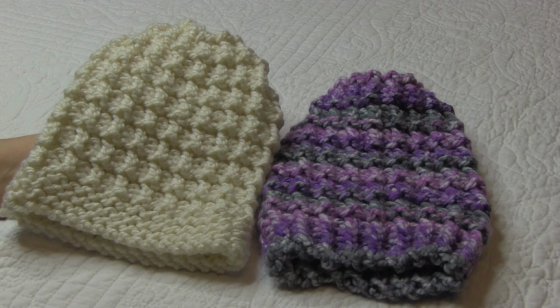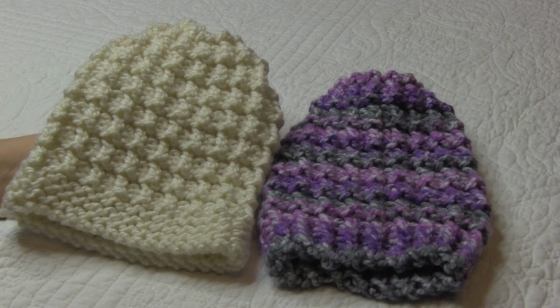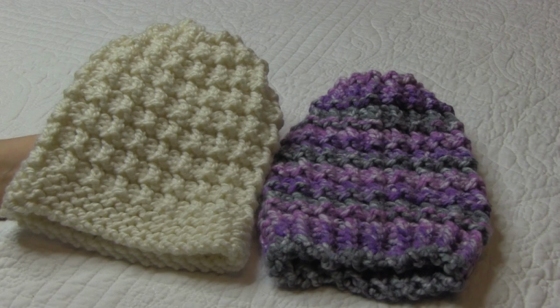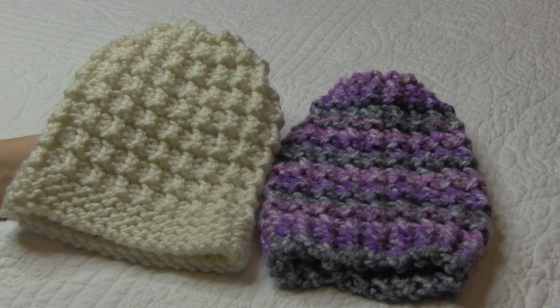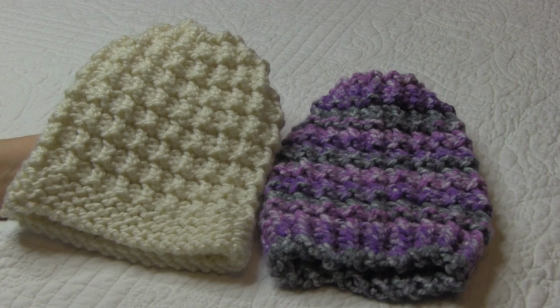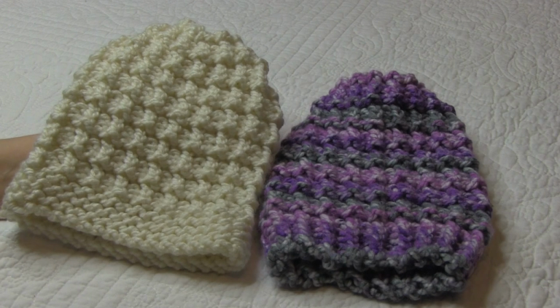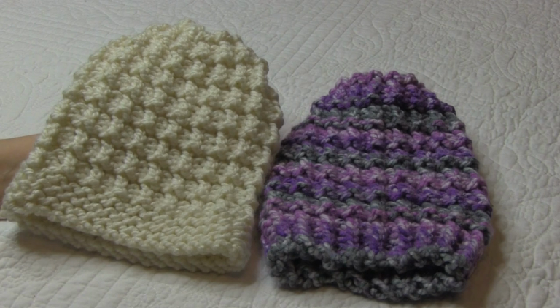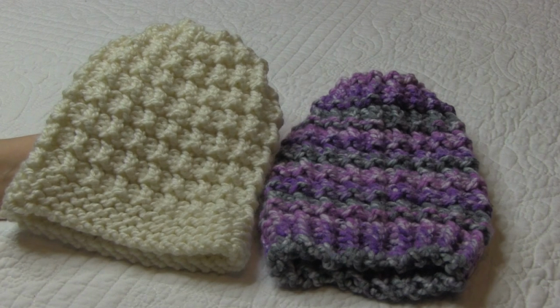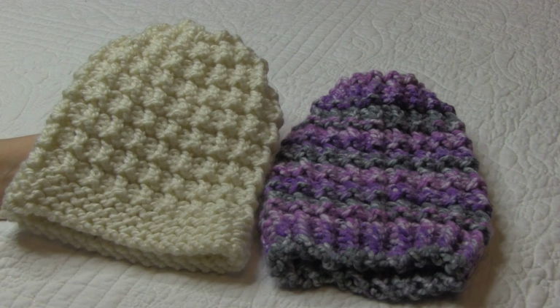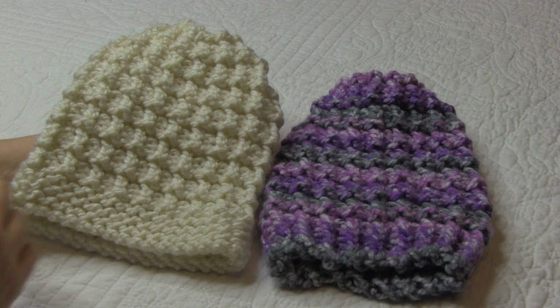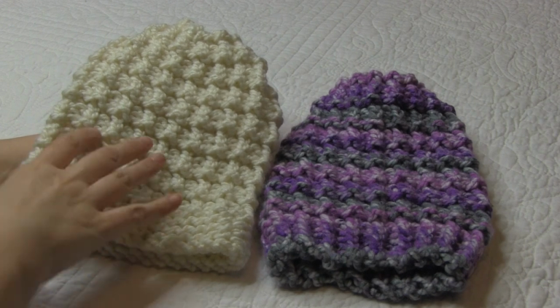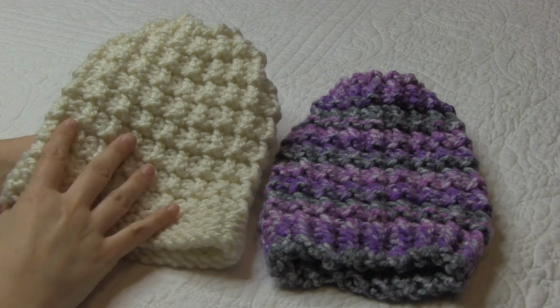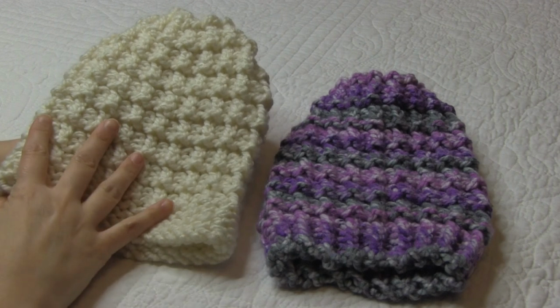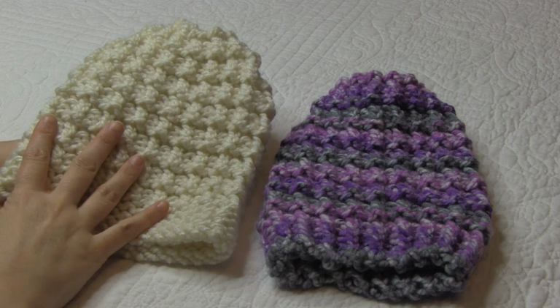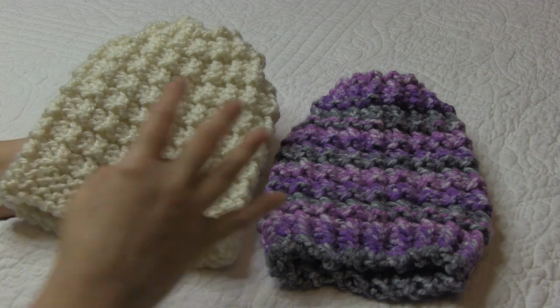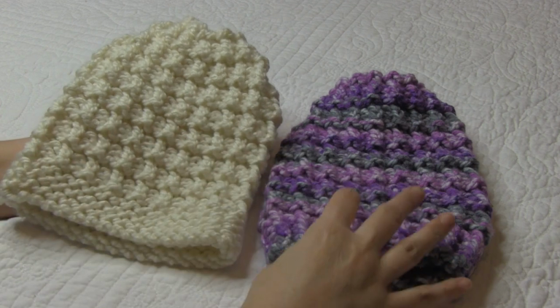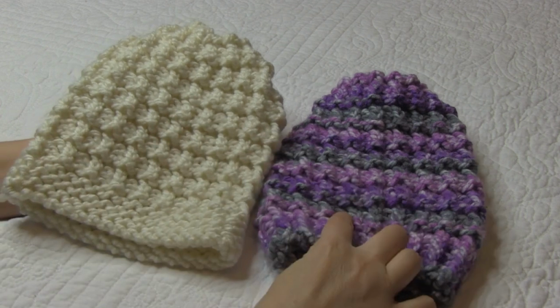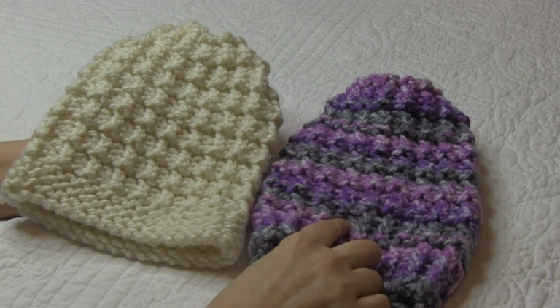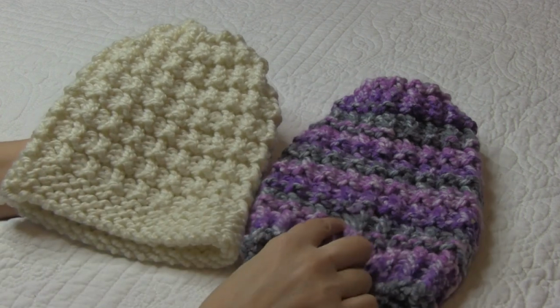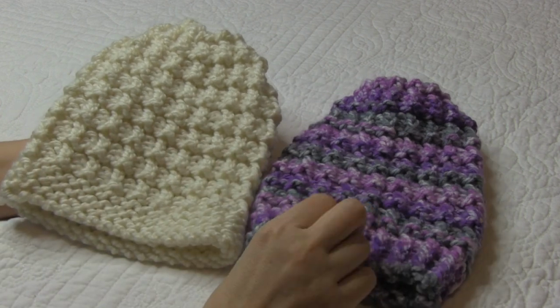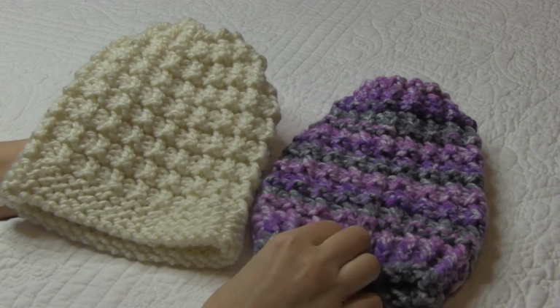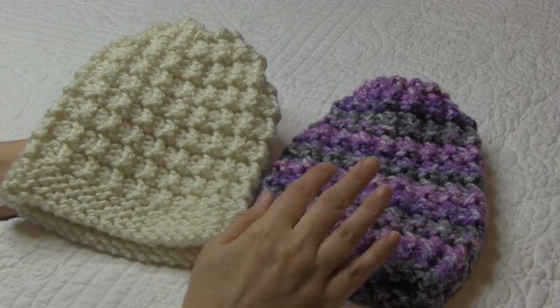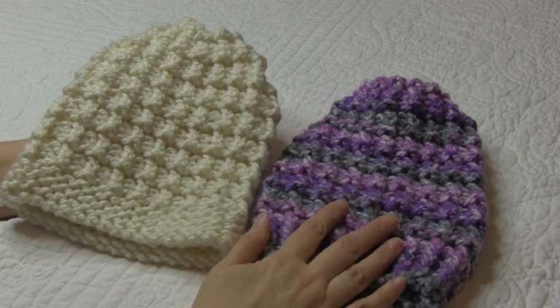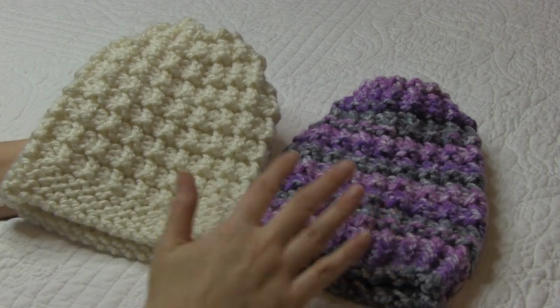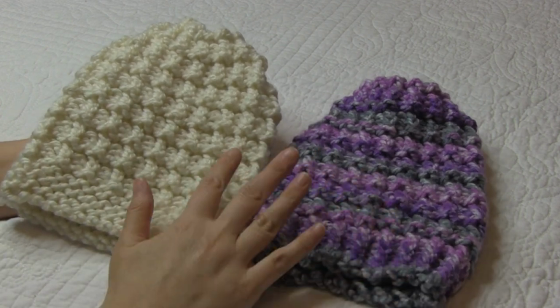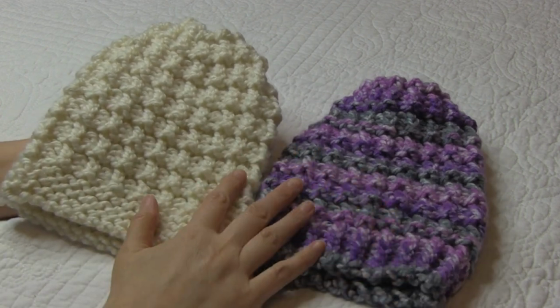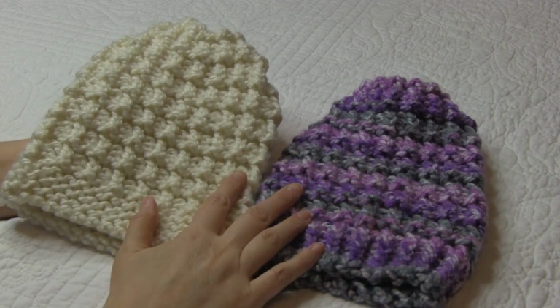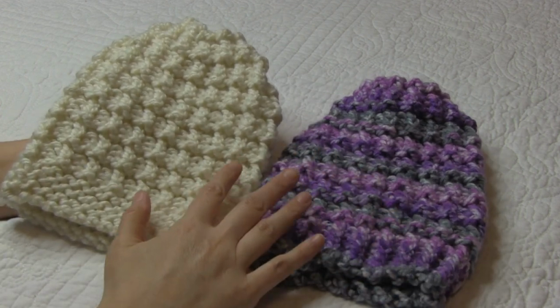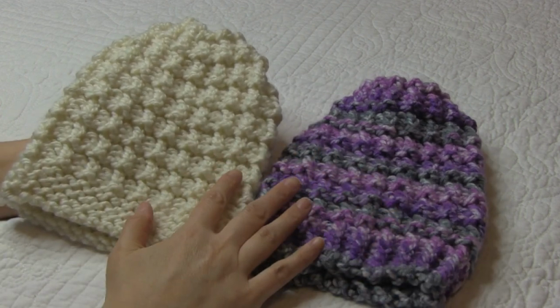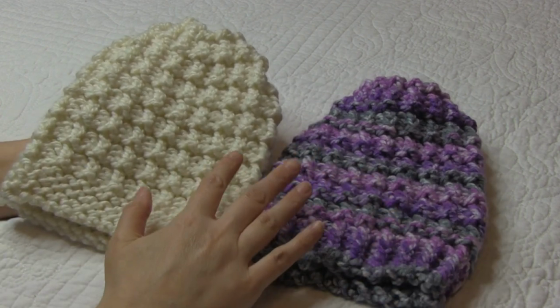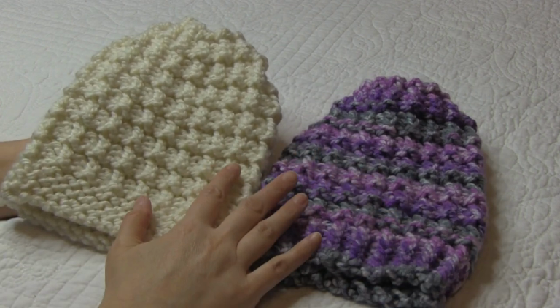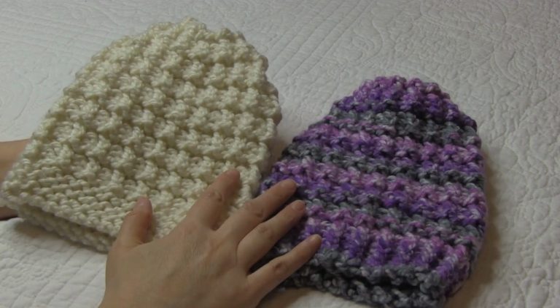This is Bridget from the DeVay Homestead. Welcome back. Today I'm going to be showing you how to do a traditional hurdle stitch.